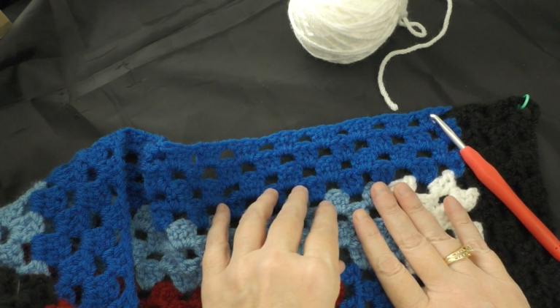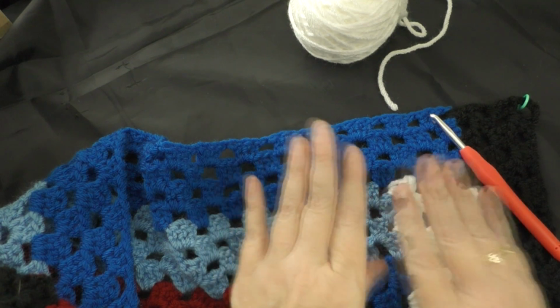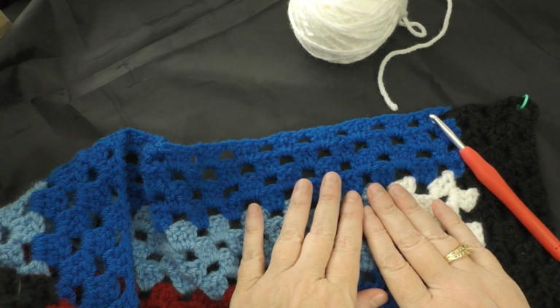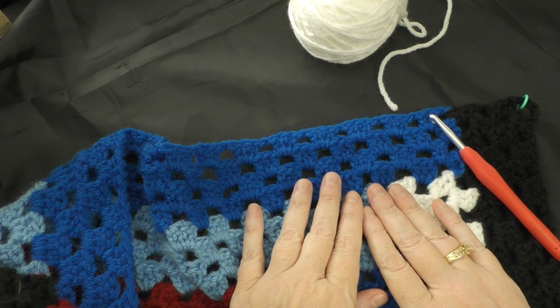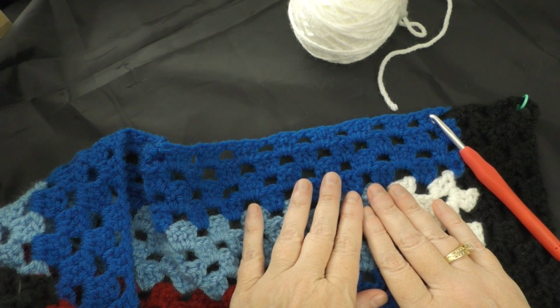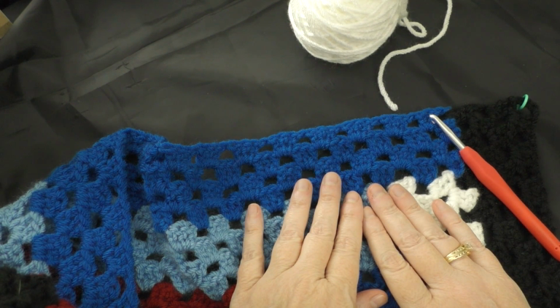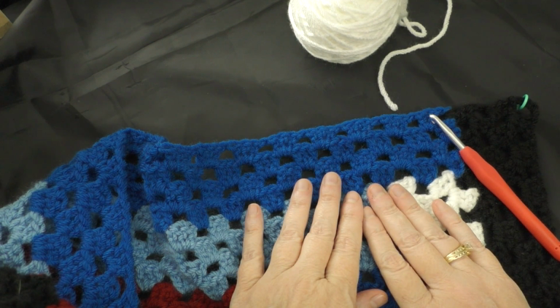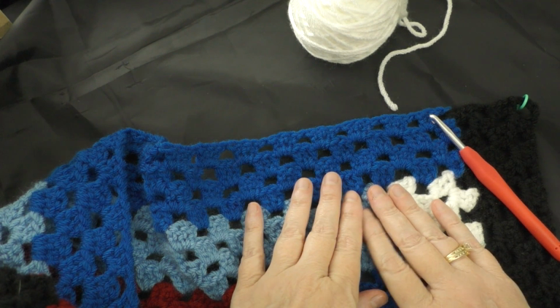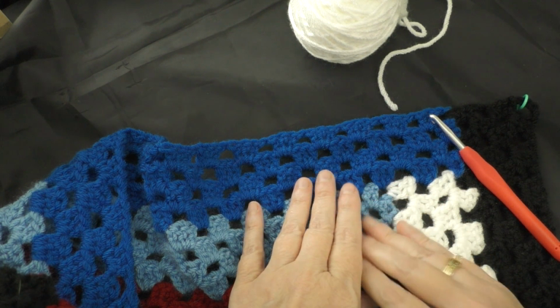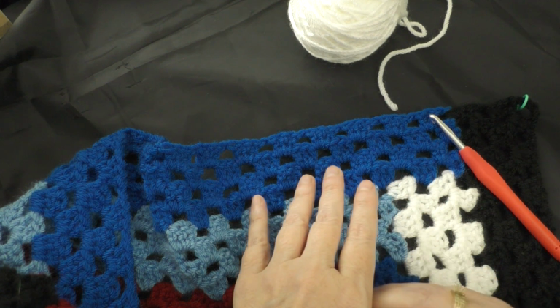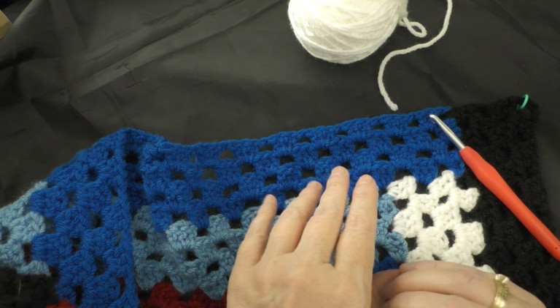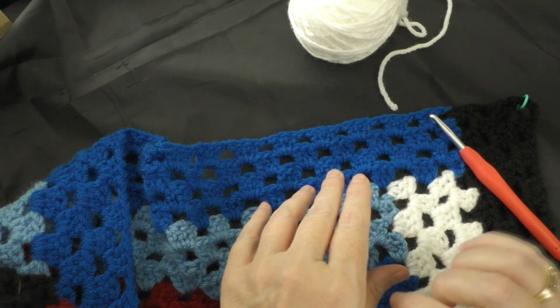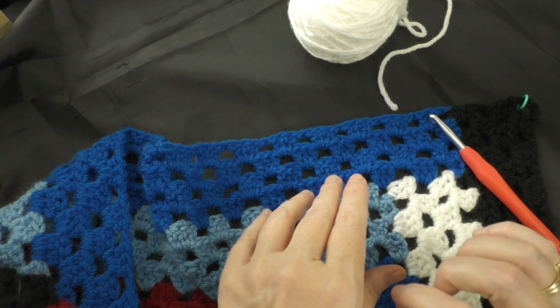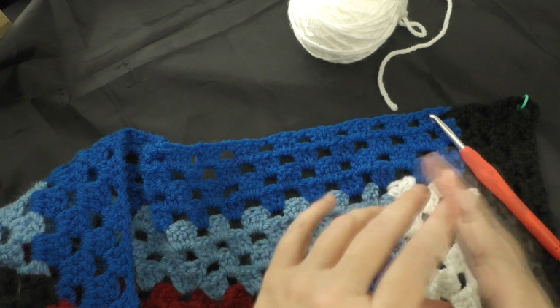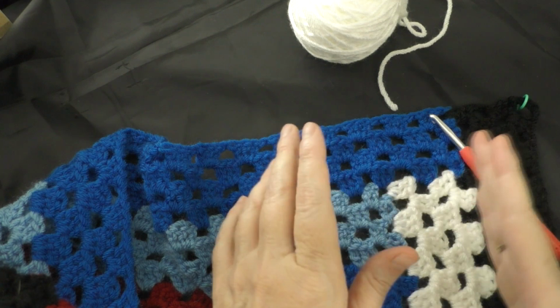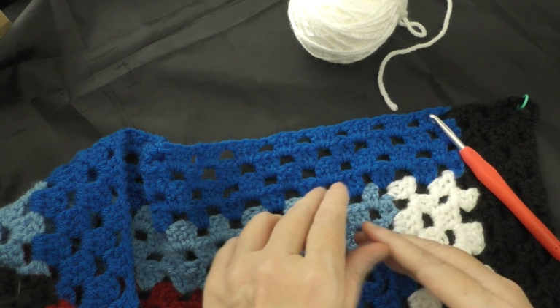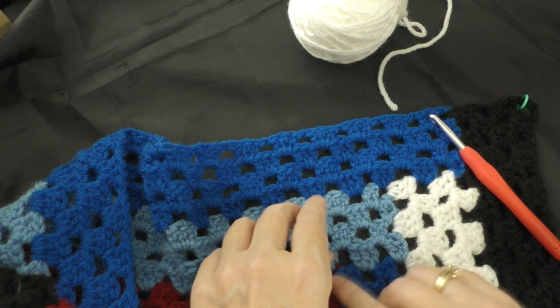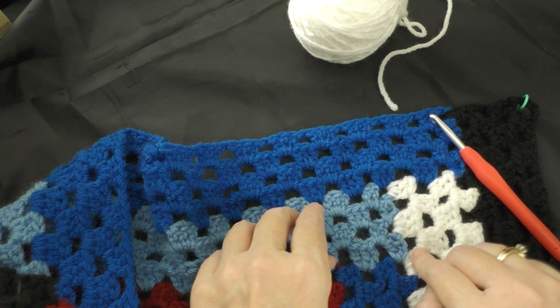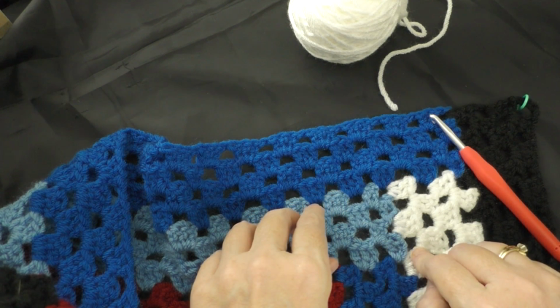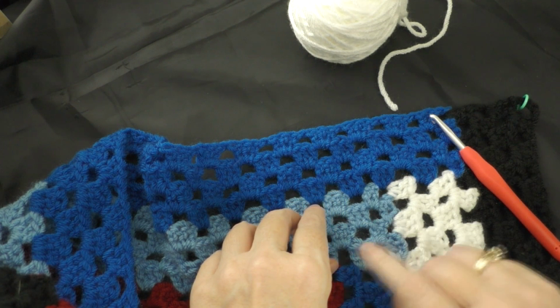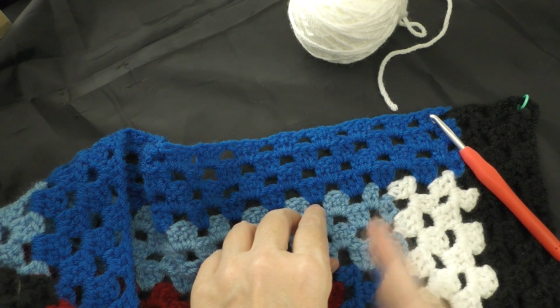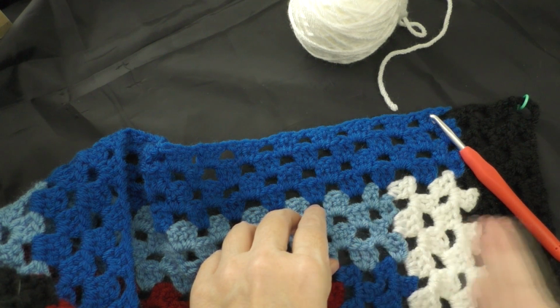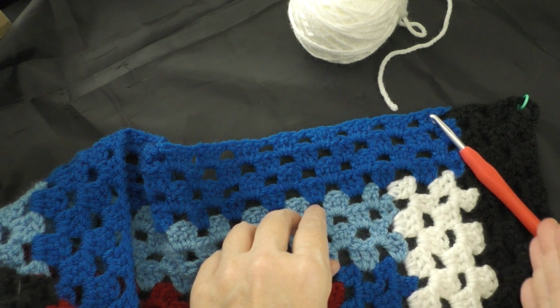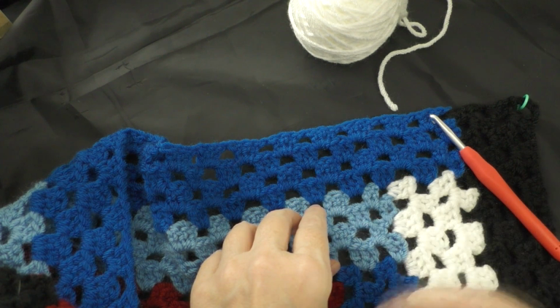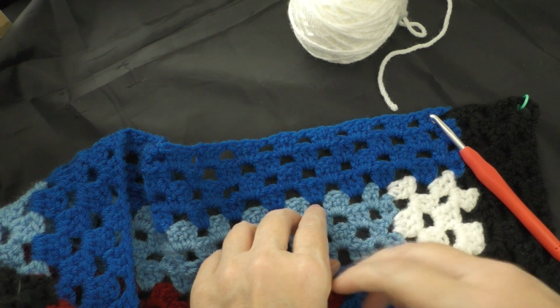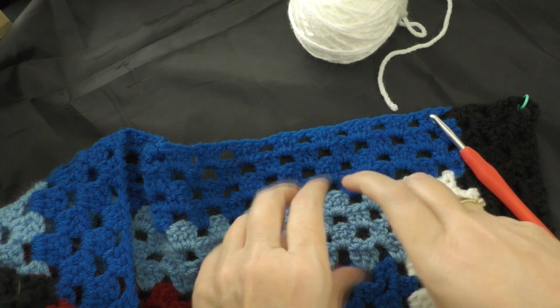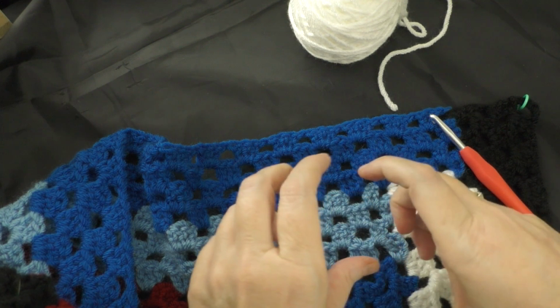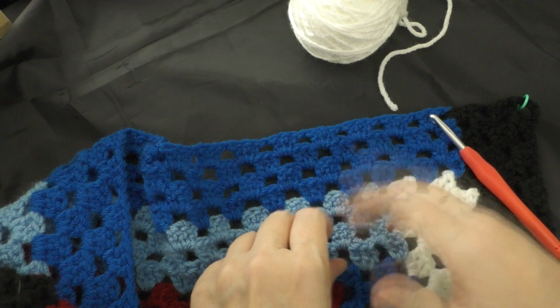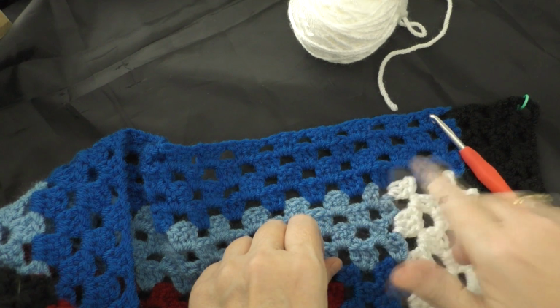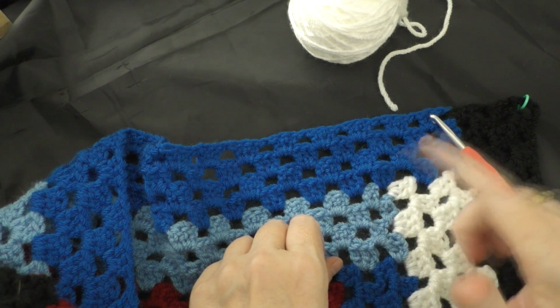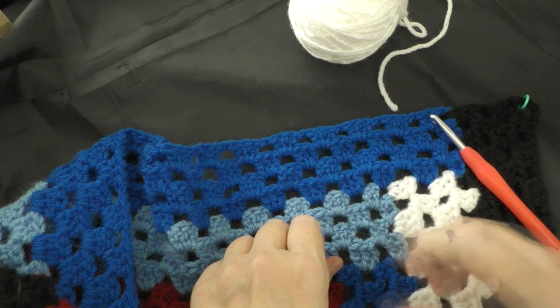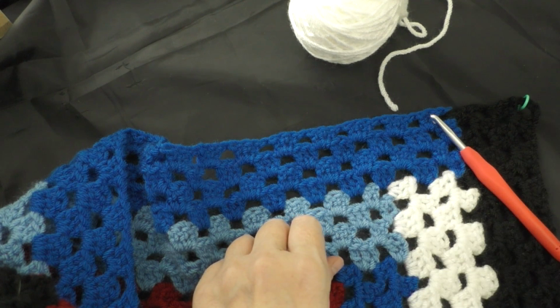I went ahead and enlarged mine quite large. Mine ended up being, right now, nine bars of color out from the center square going in each direction. So now I'm ready to start the border.